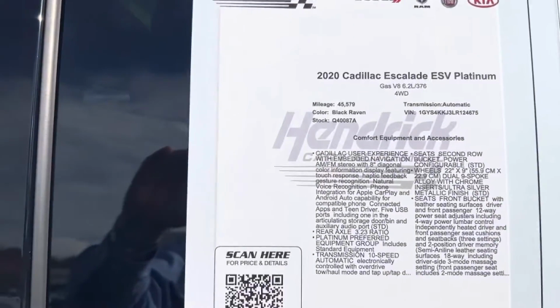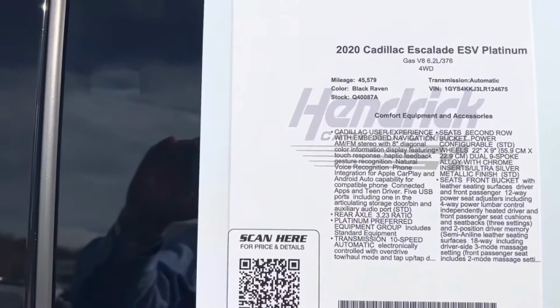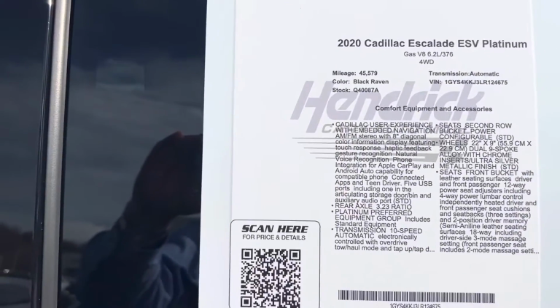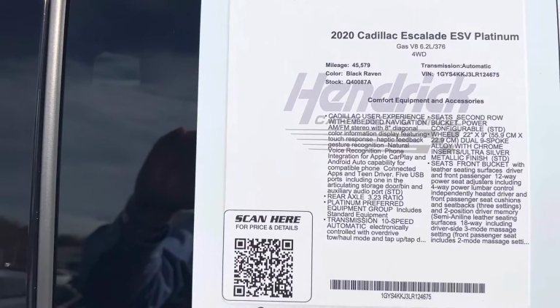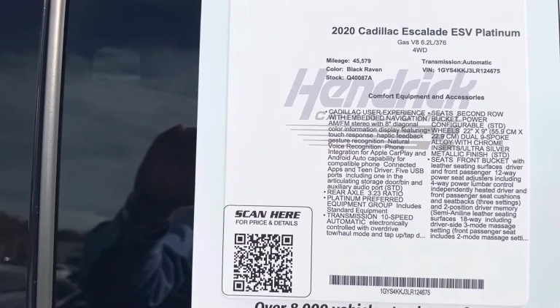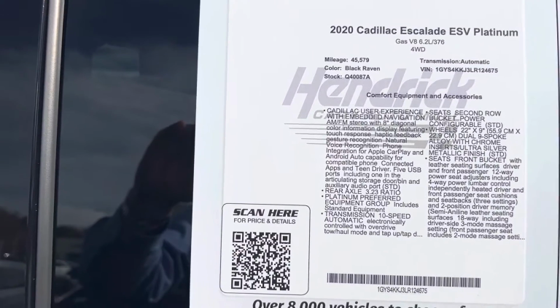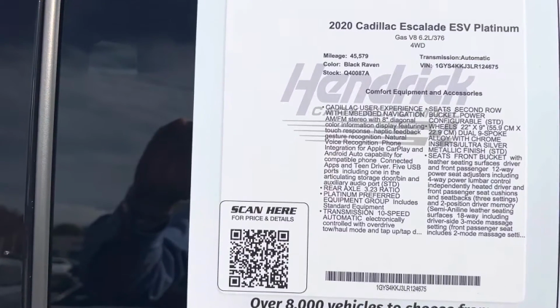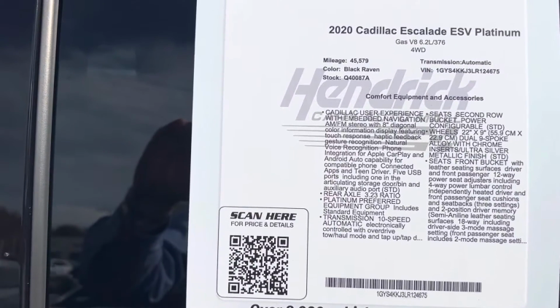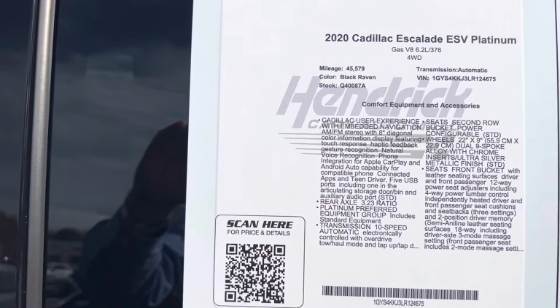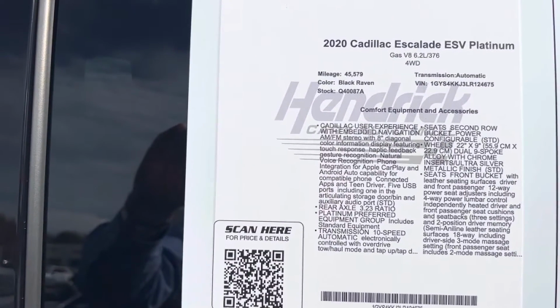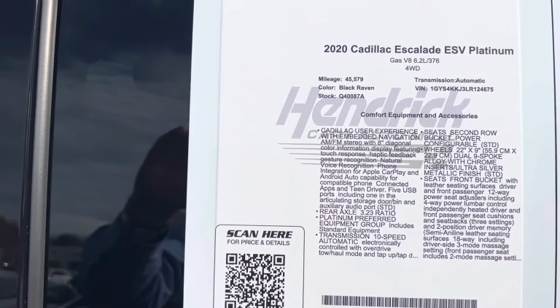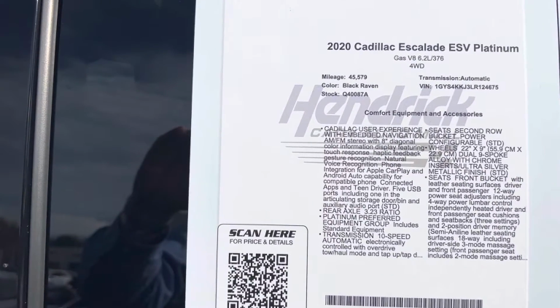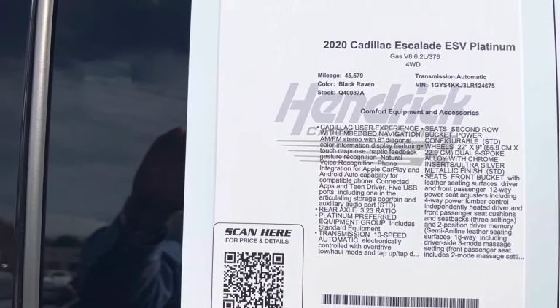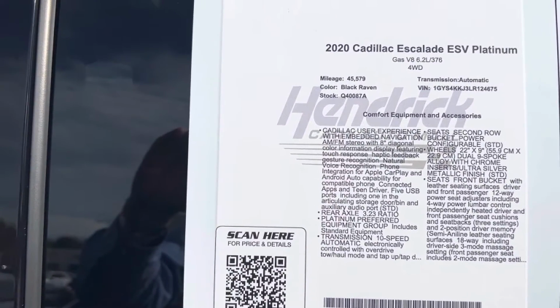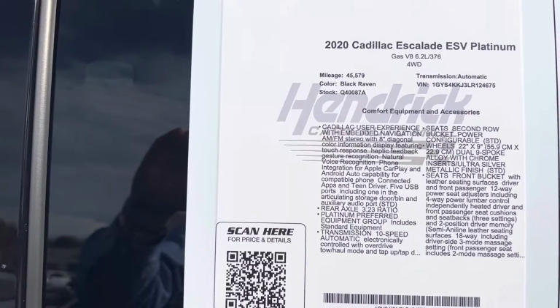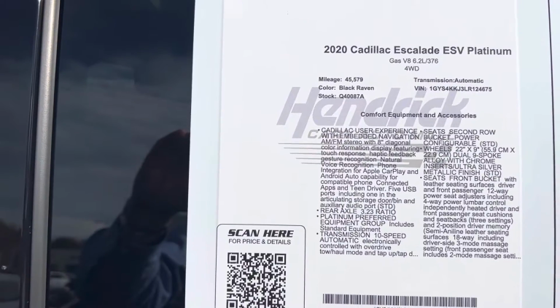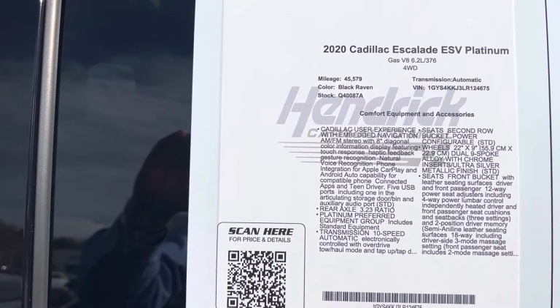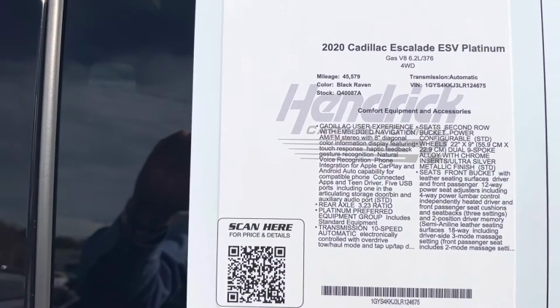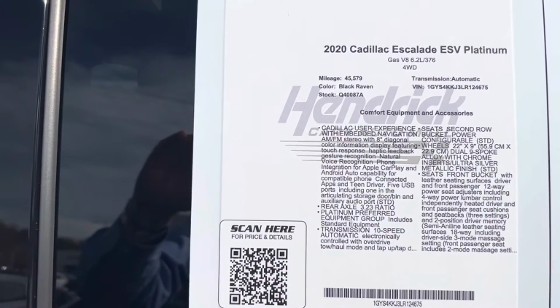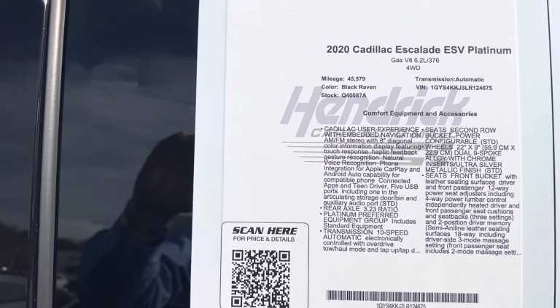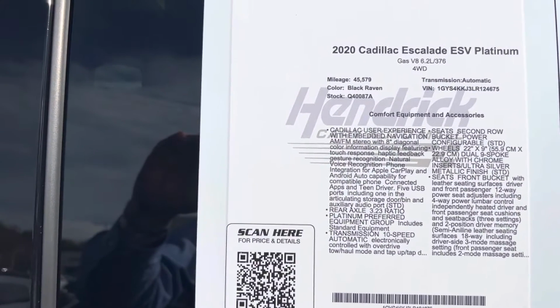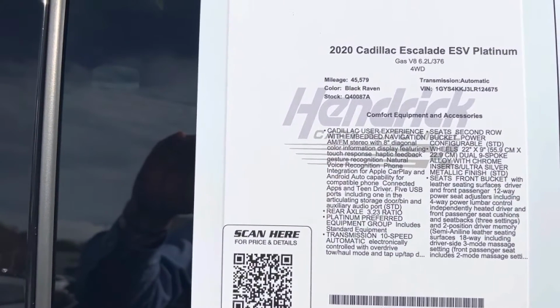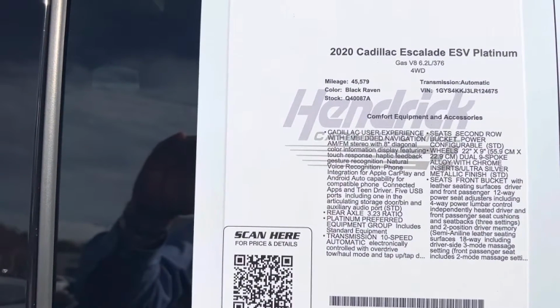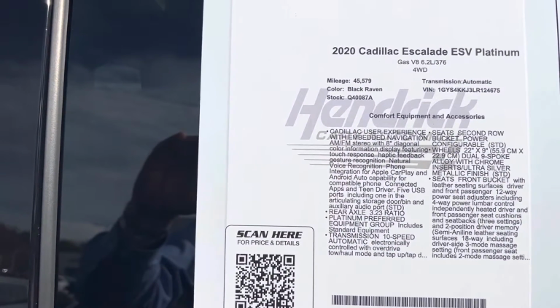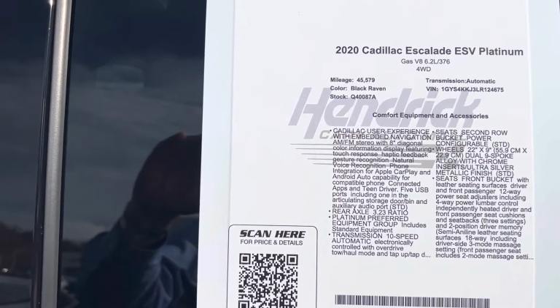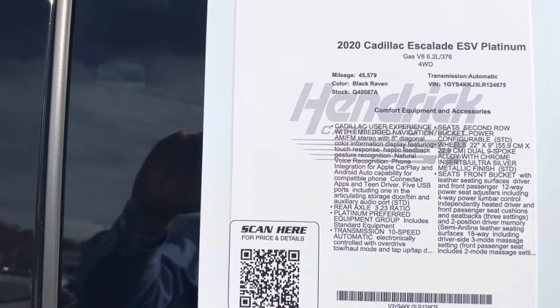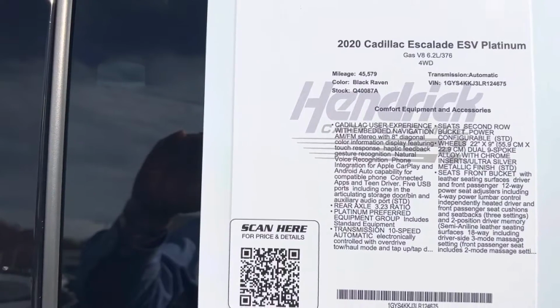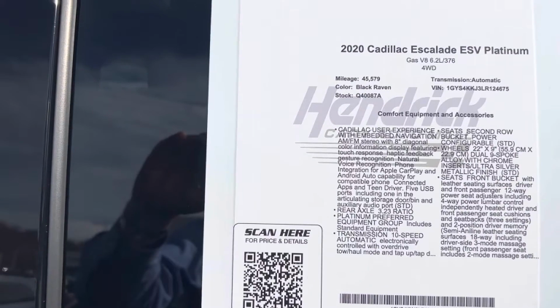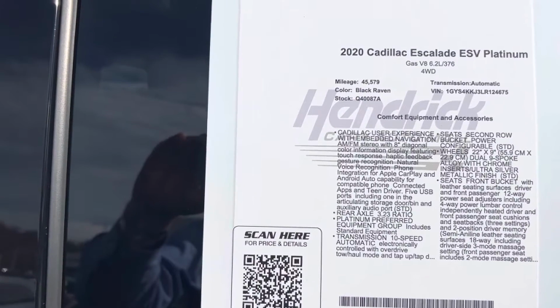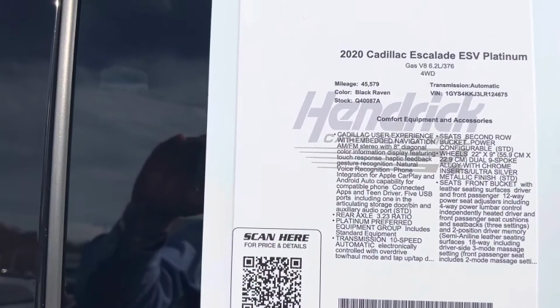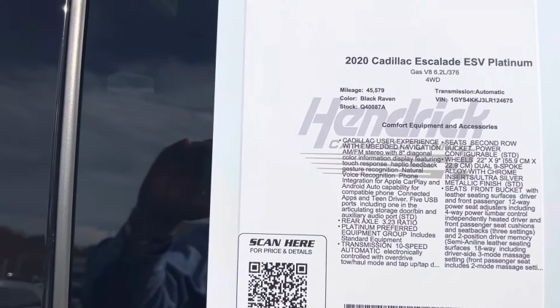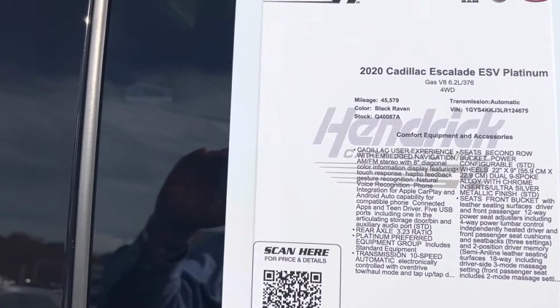Again, 2020 ESV Platinum — Cadillac certified unit, so this will have the five-year unlimited mileage warranty. We can get you details on that. You've got the VIN, stock number, mileage, all the different features. Feel free to pause if you want to review as I move on.